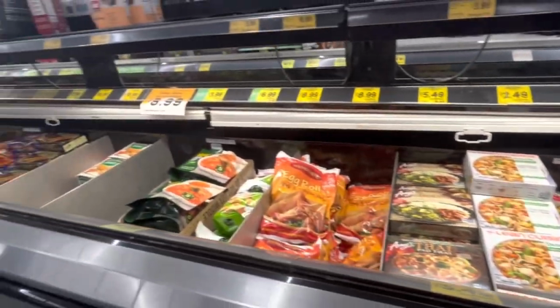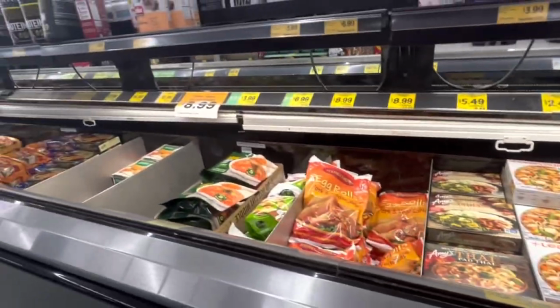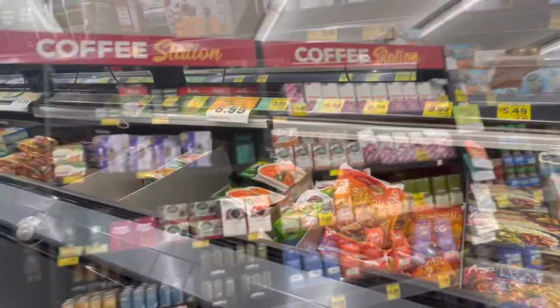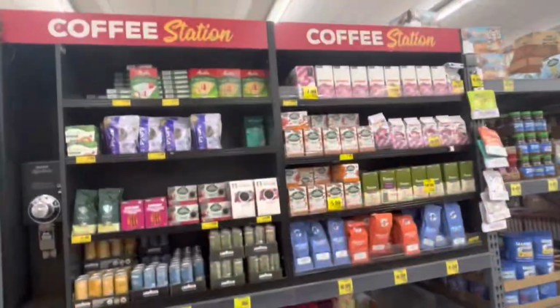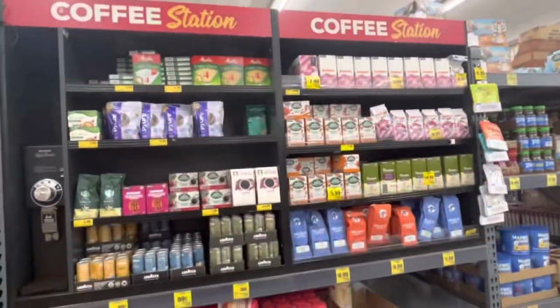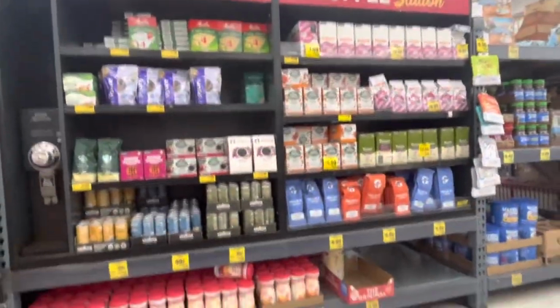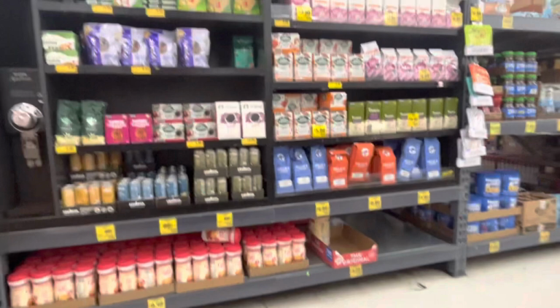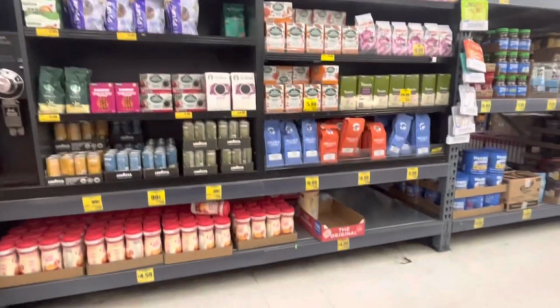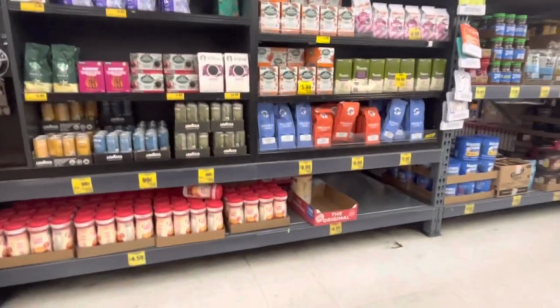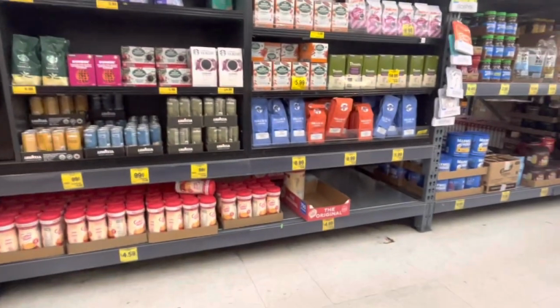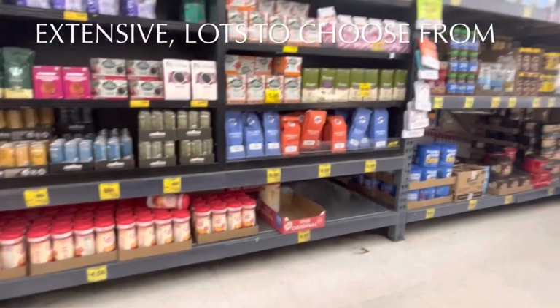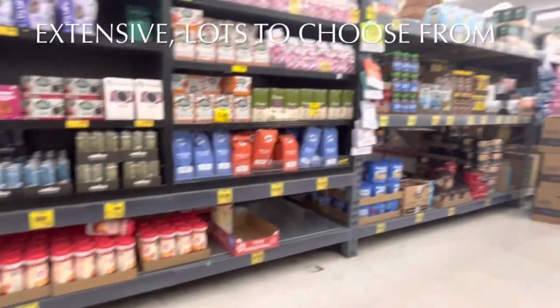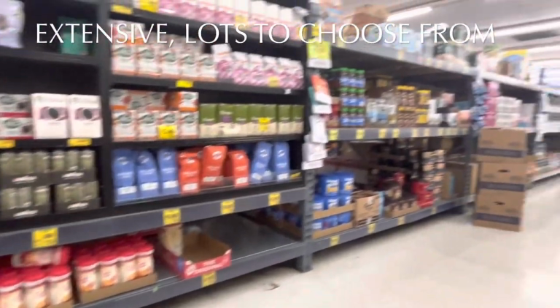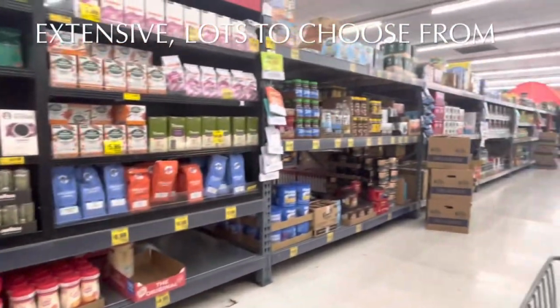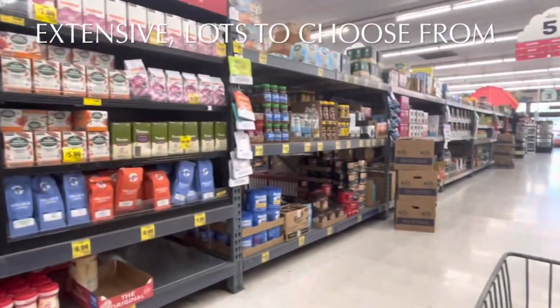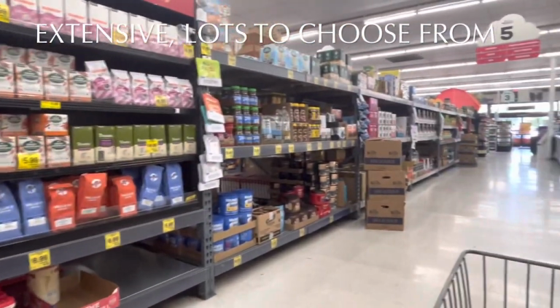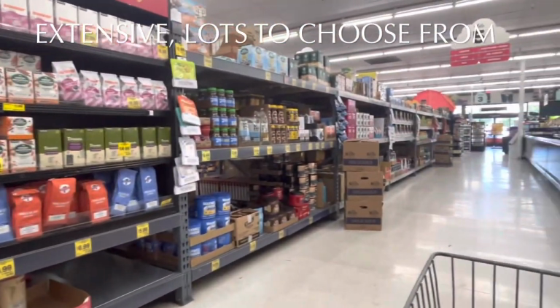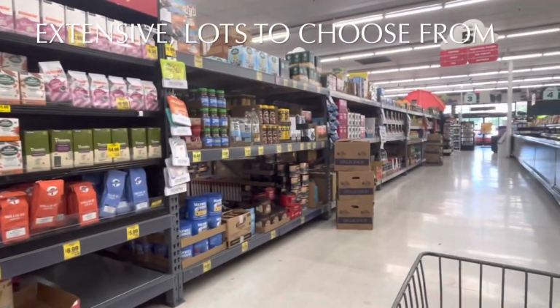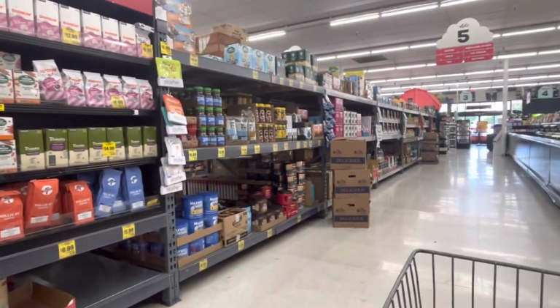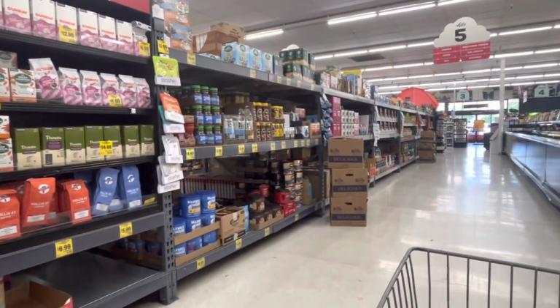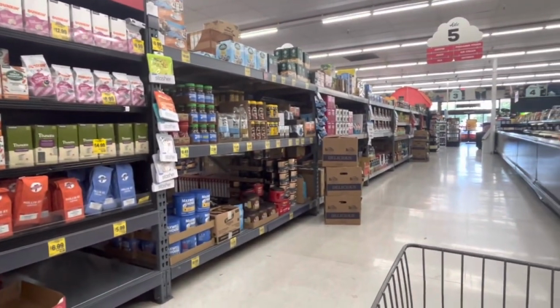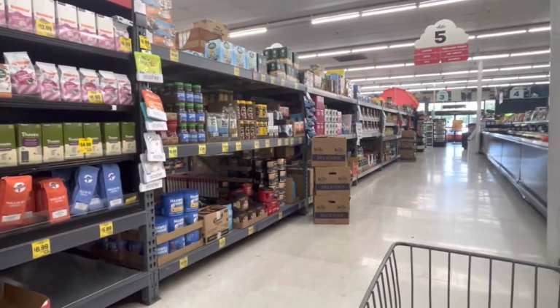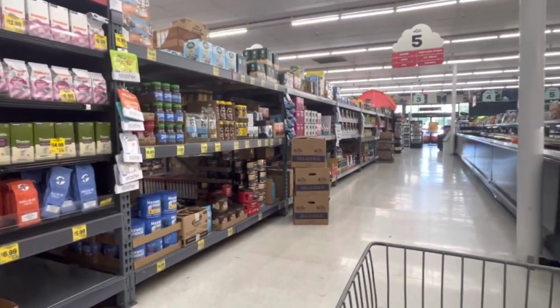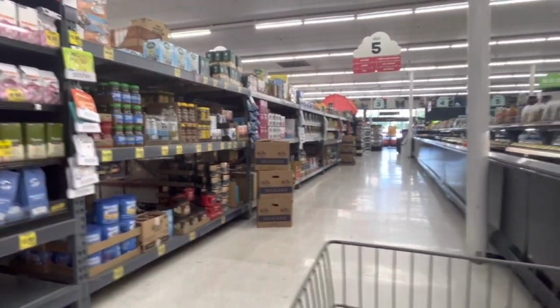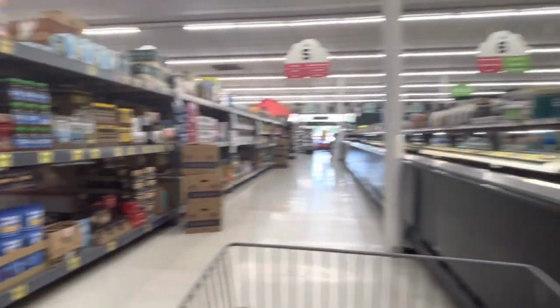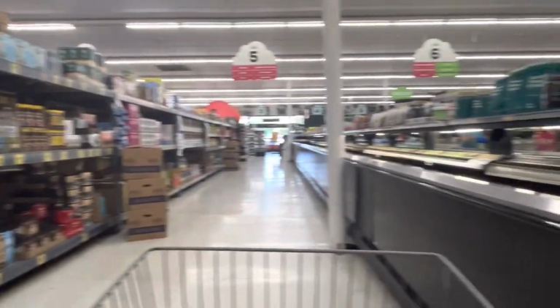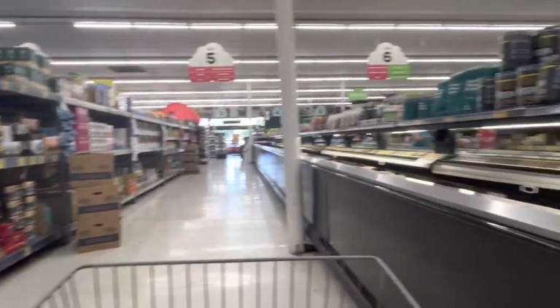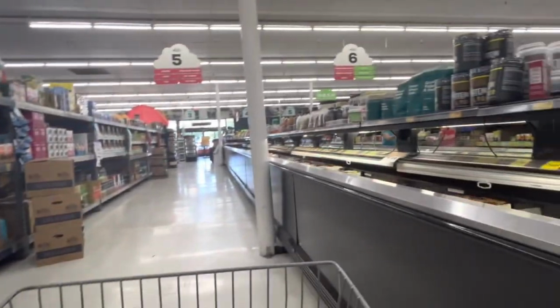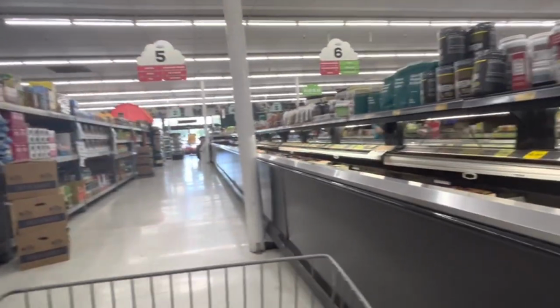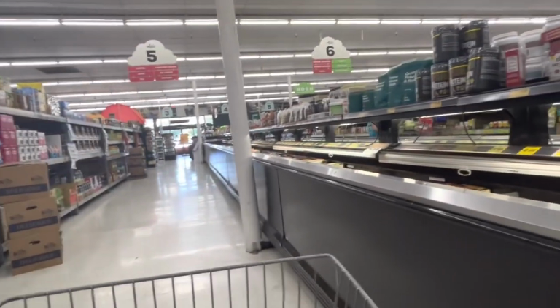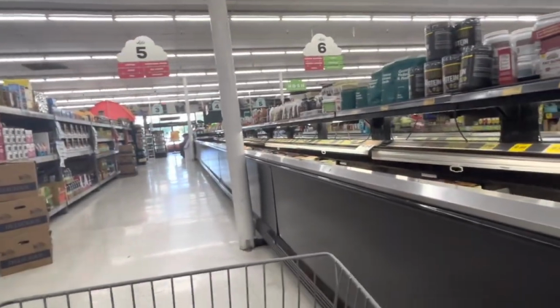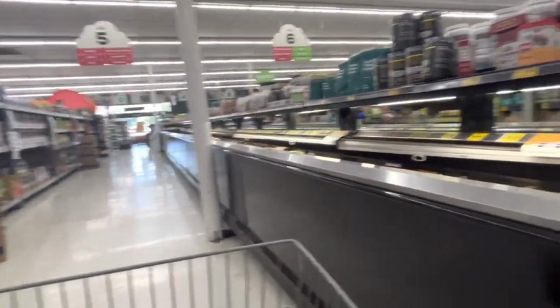Look at their coffee station, you guys — an extensive coffee station. I love this little neighborhood store.